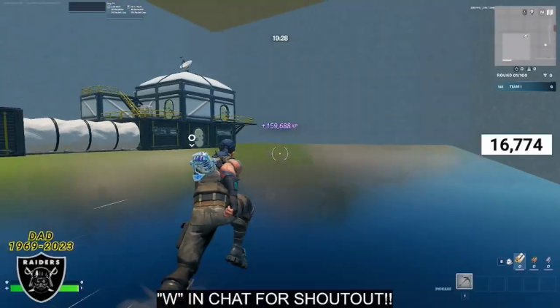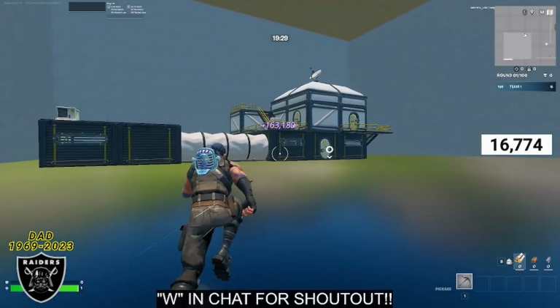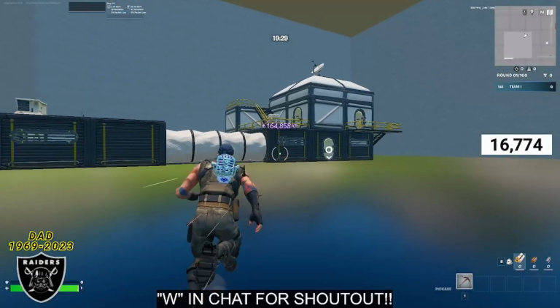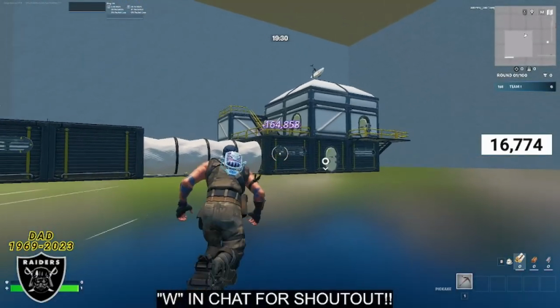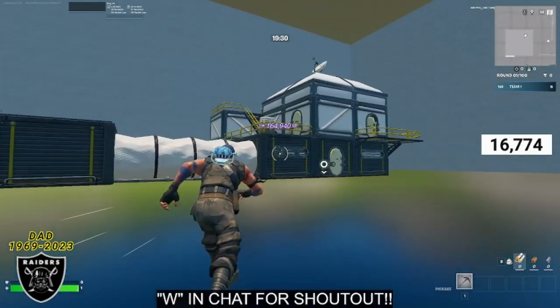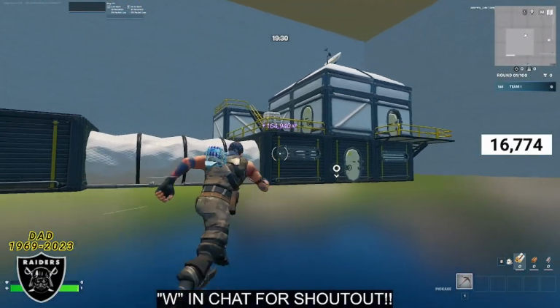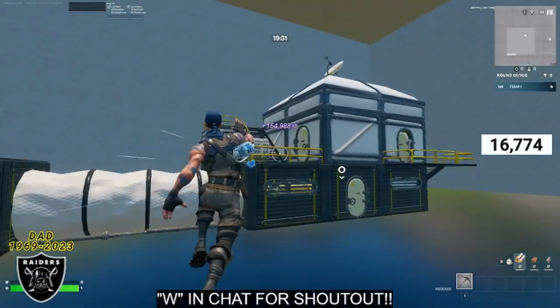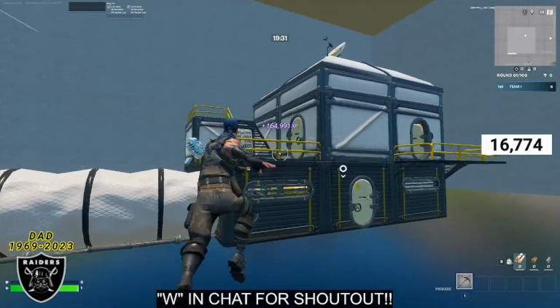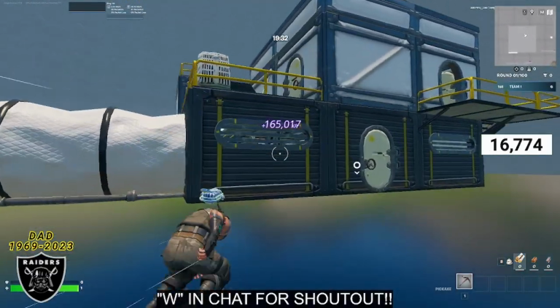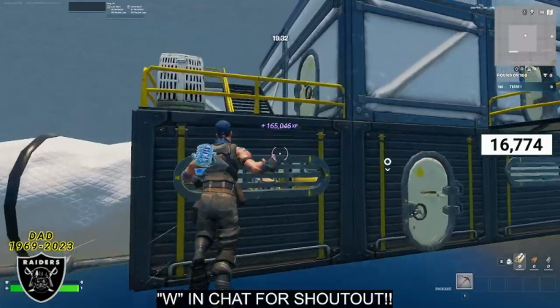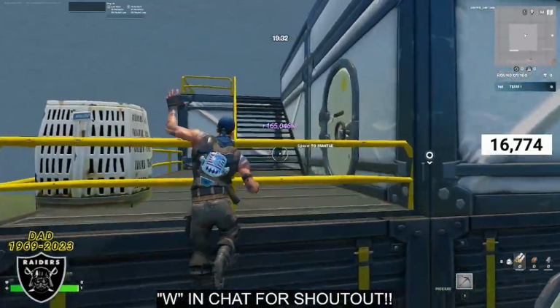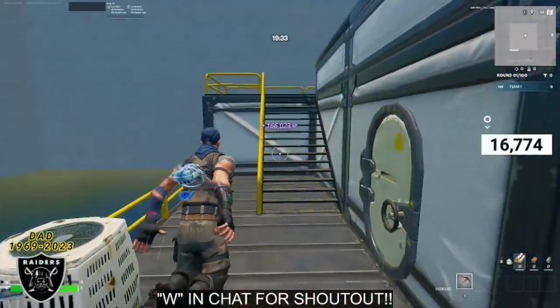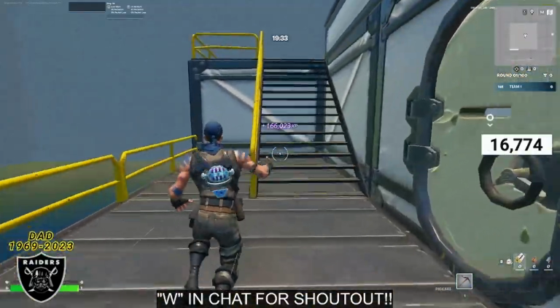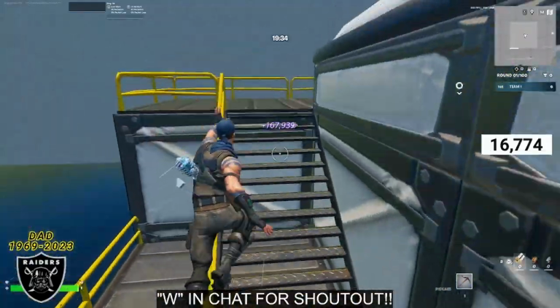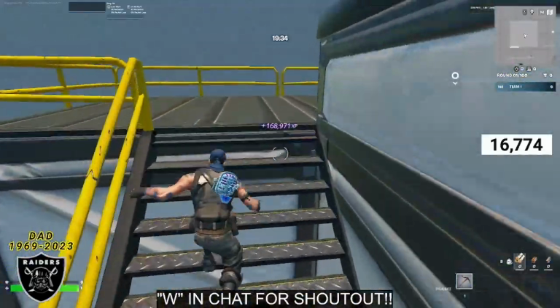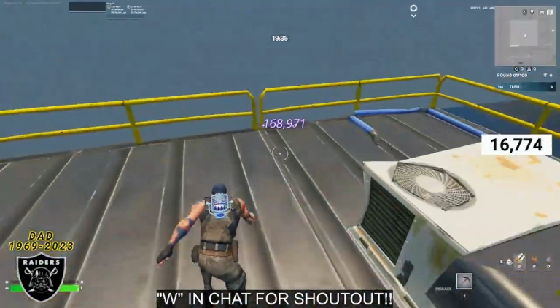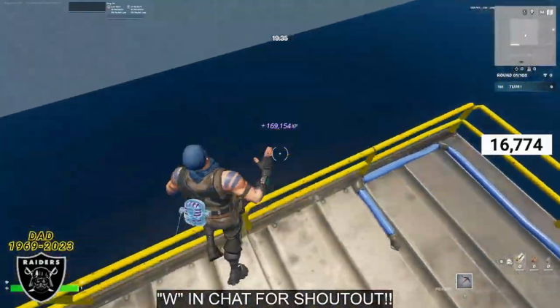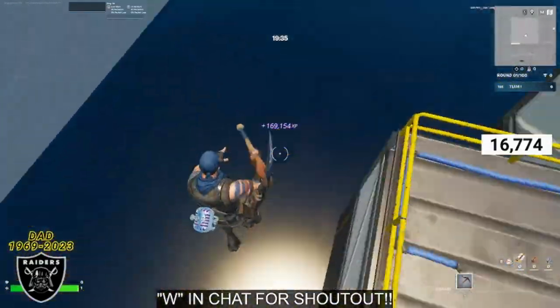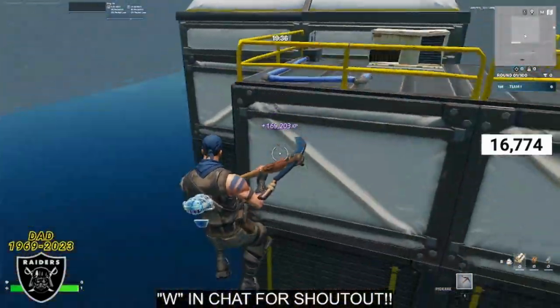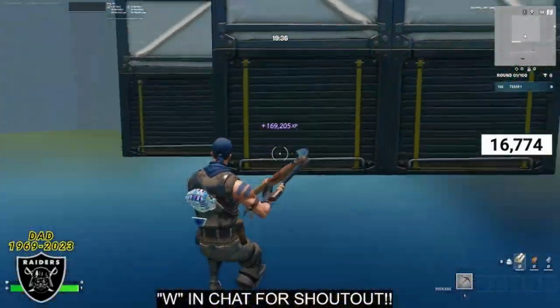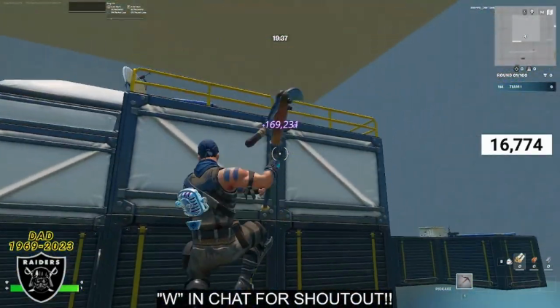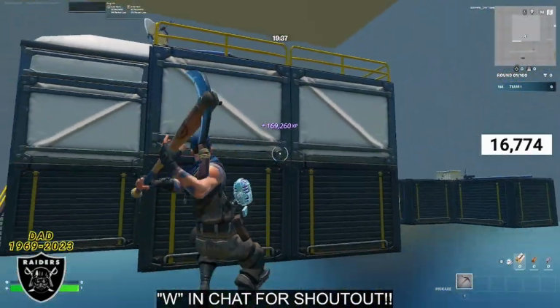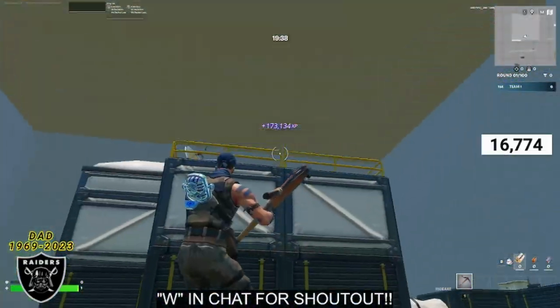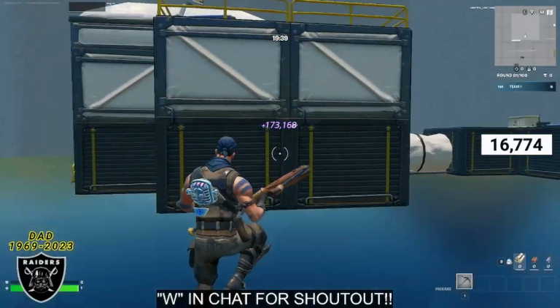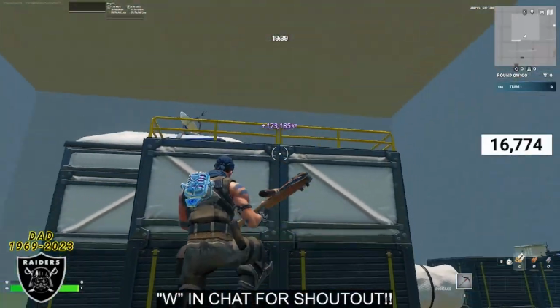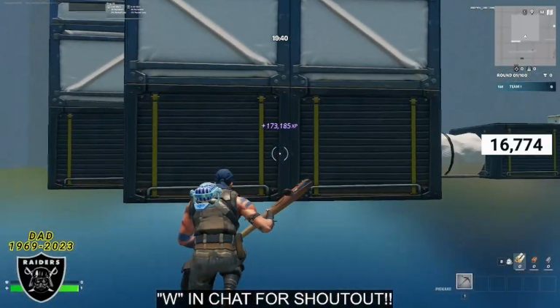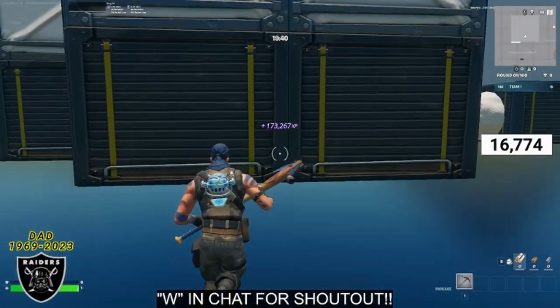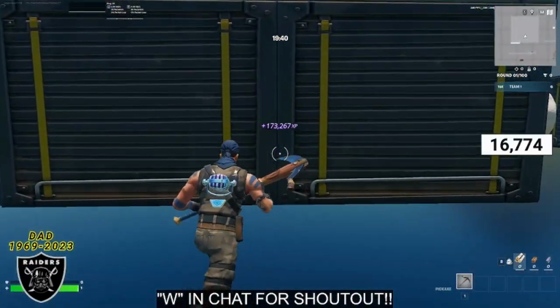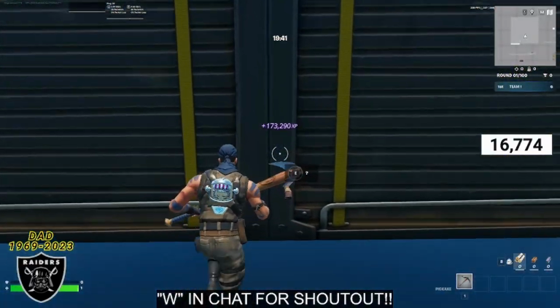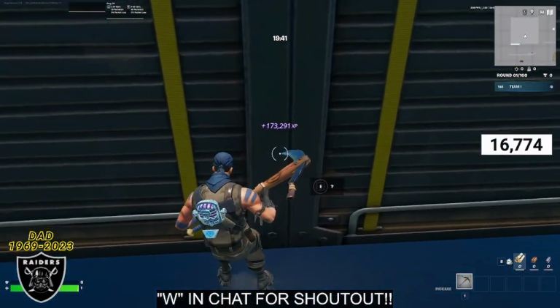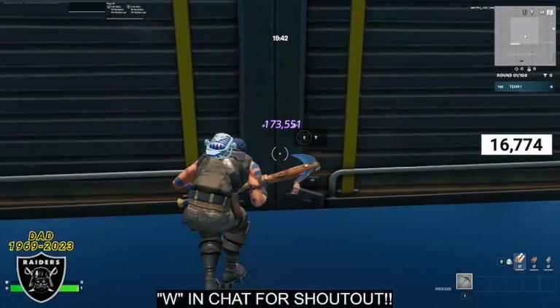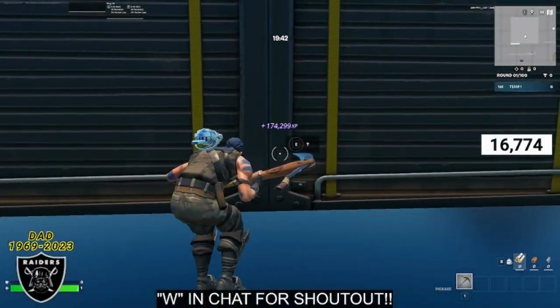For the final XP boost, after getting reset back, go all the way over. The quickest way is to mantle up over the top and jump off the back of the building, and right in the middle of the two squares — dead in the center — you're going to see the final XP button.